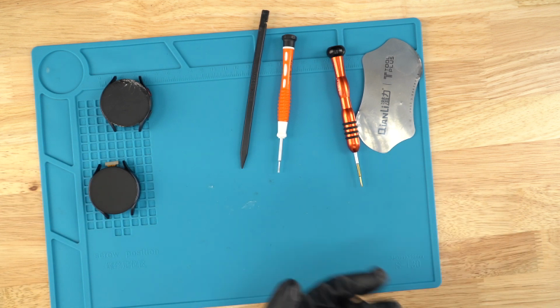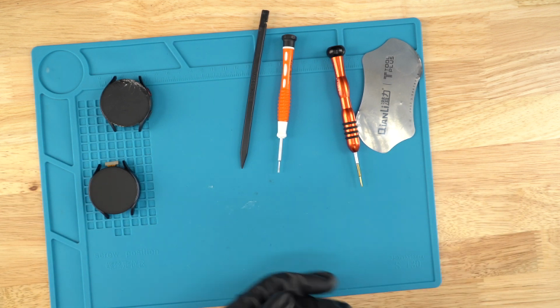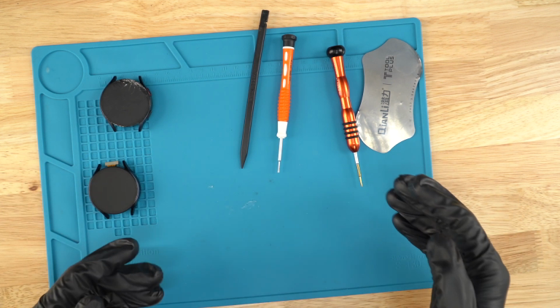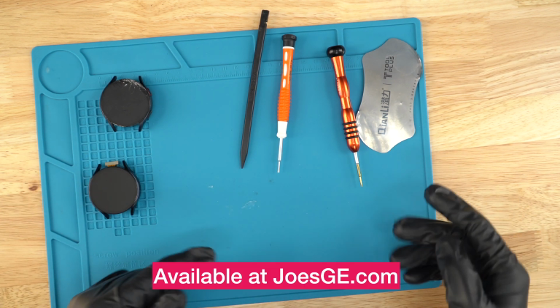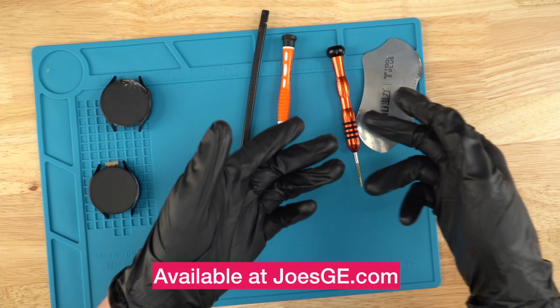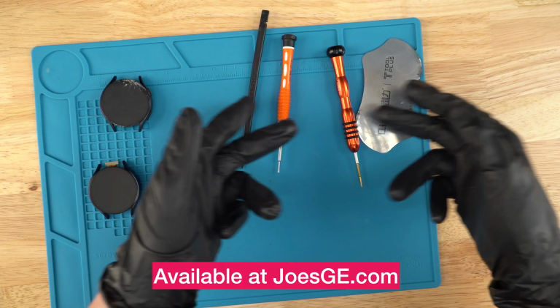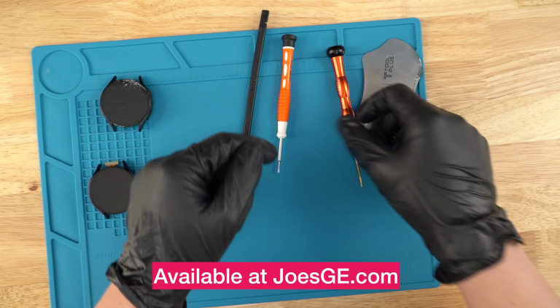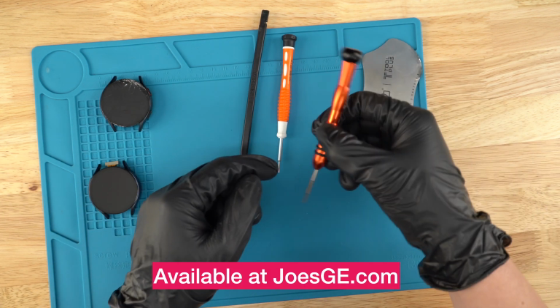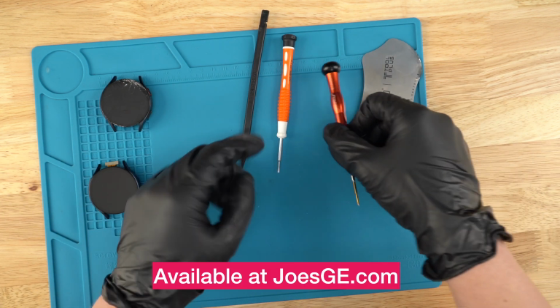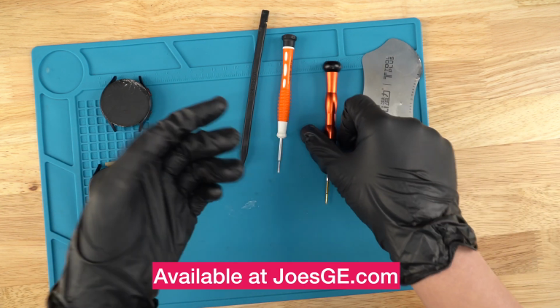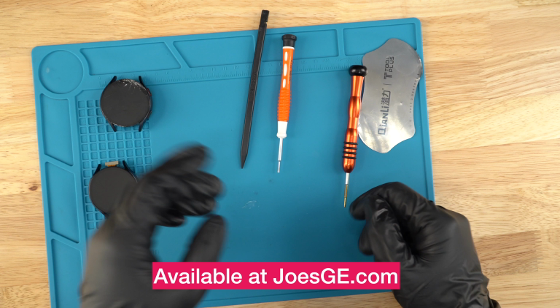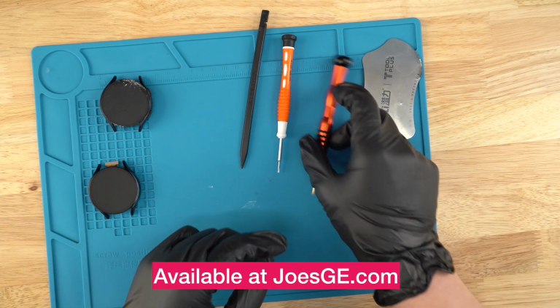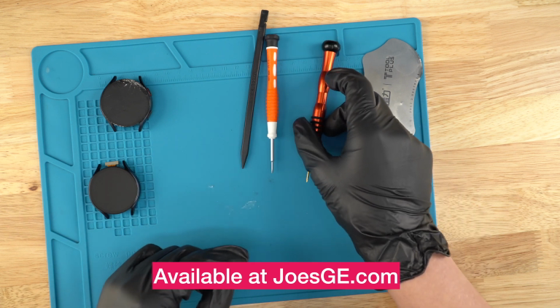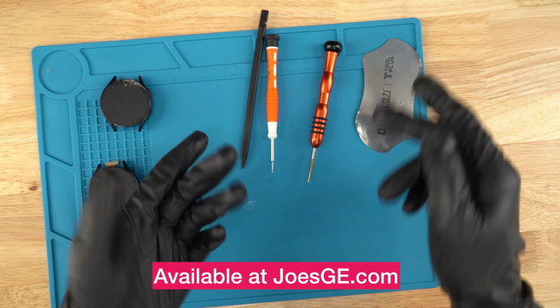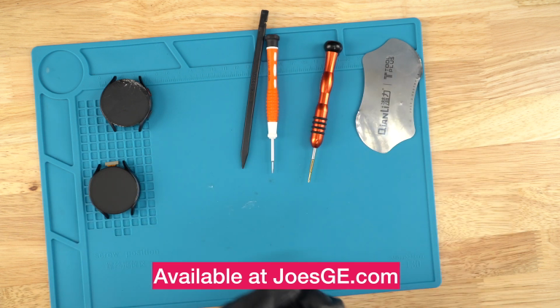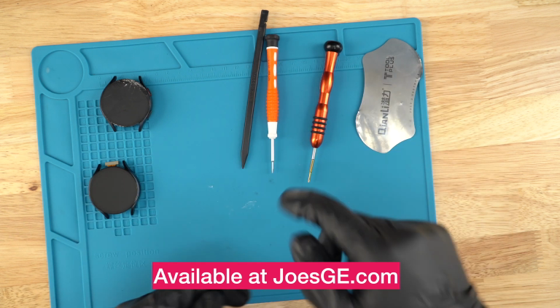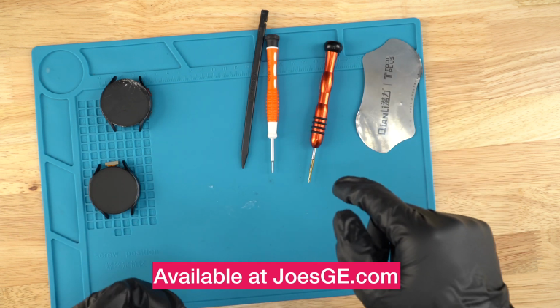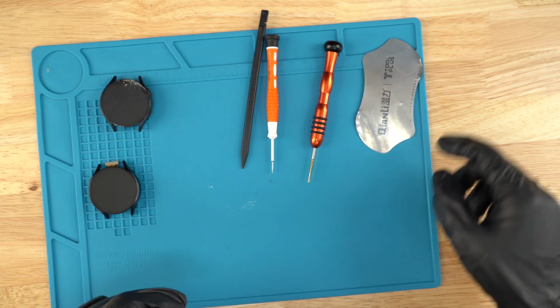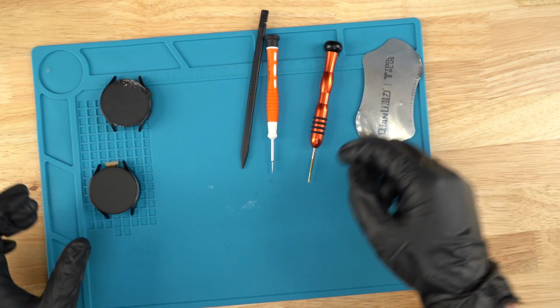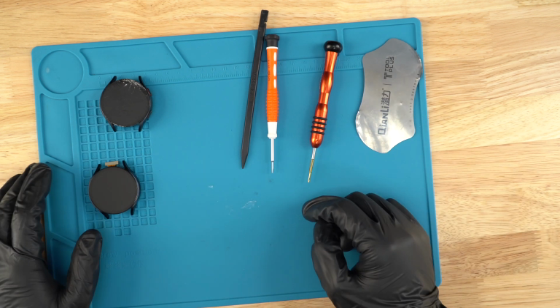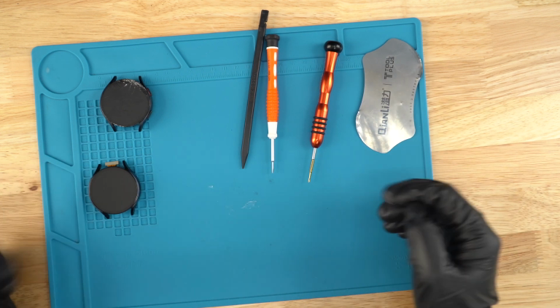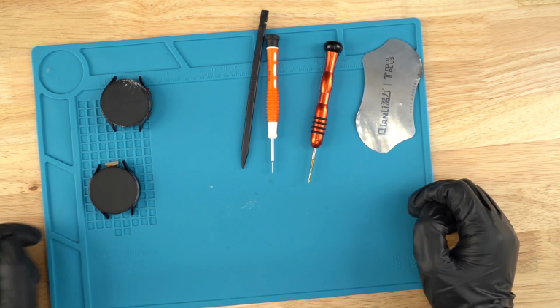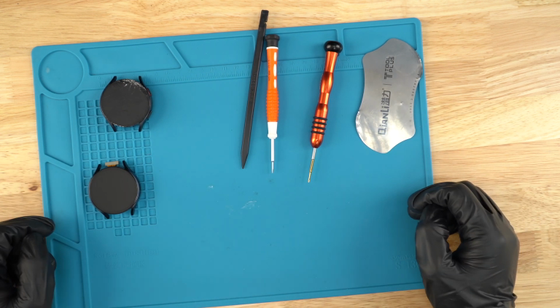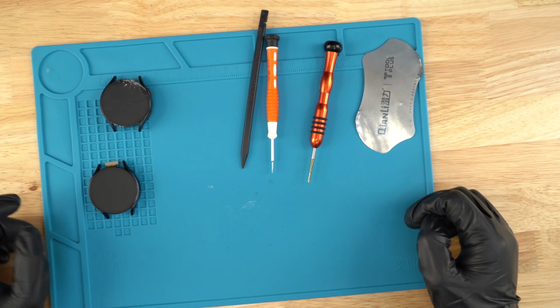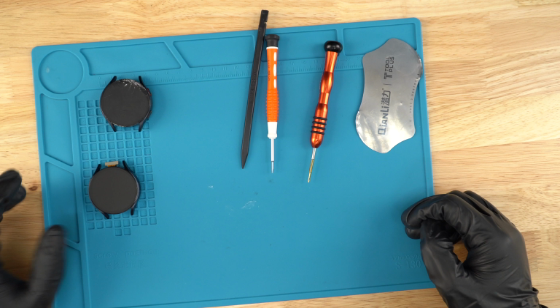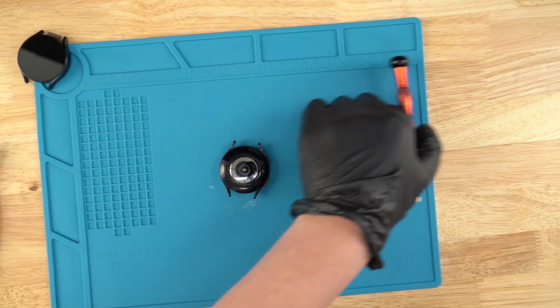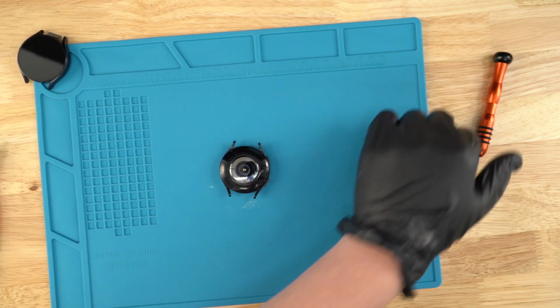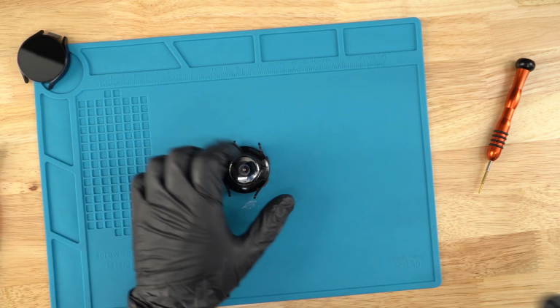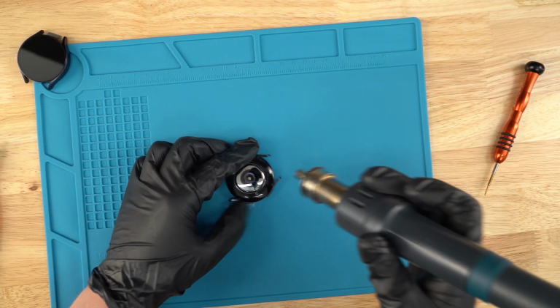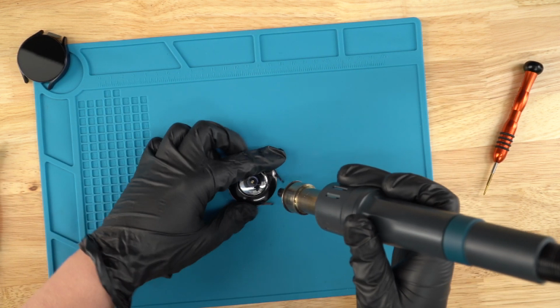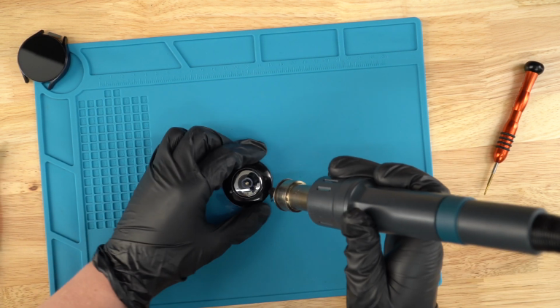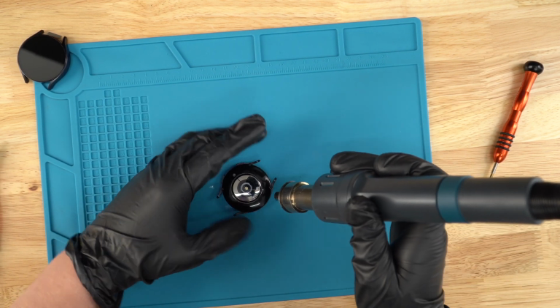All the parts and tools that you see in this video — like these screwdrivers, pry tools, and so on — will be linked down below. Let's get started with this repair. We're gonna heat up the unit just a little so the adhesive kind of loosens up.